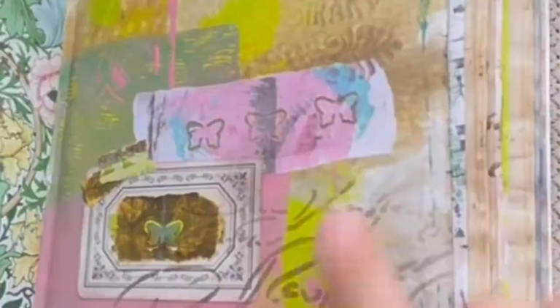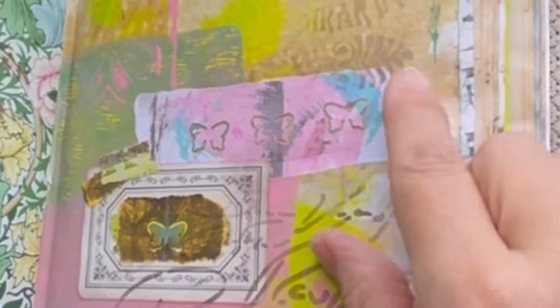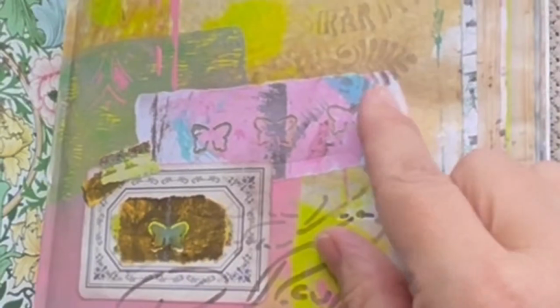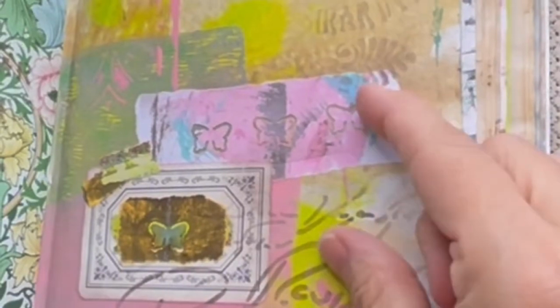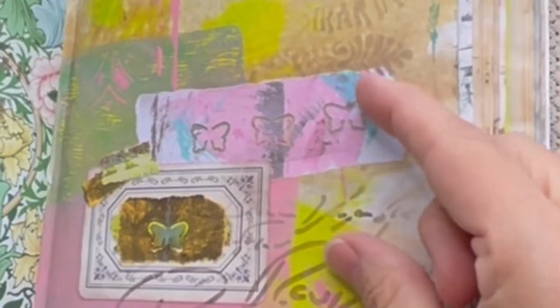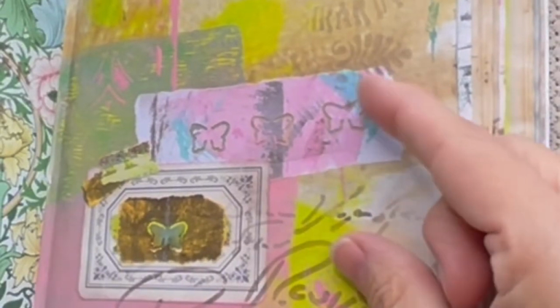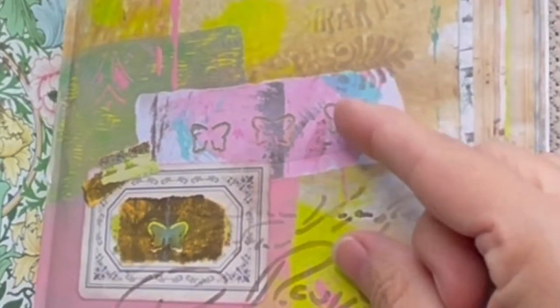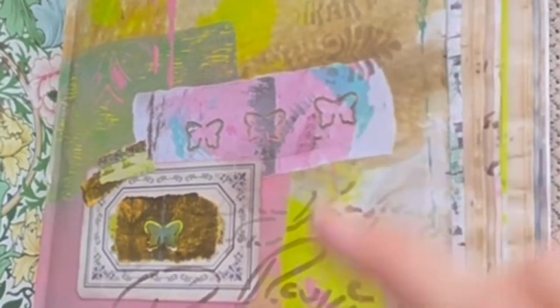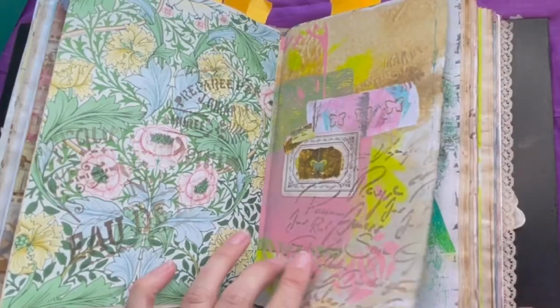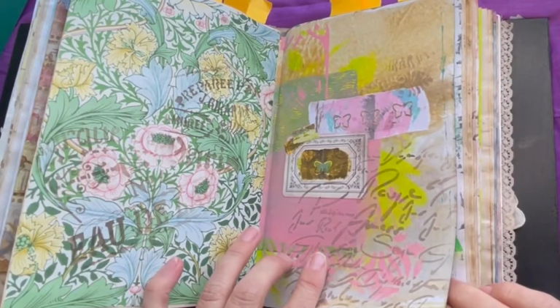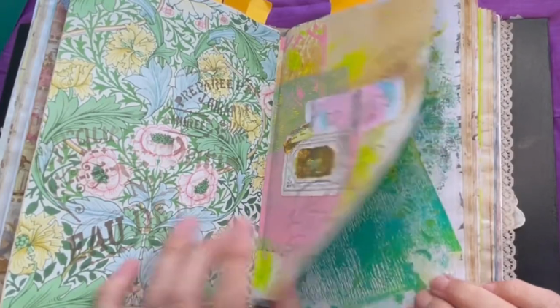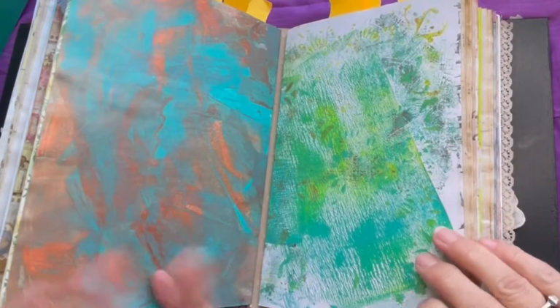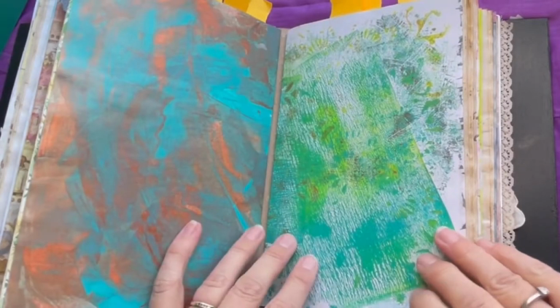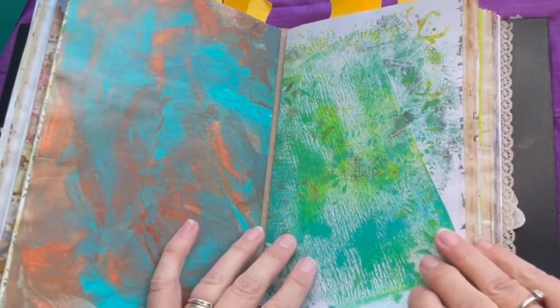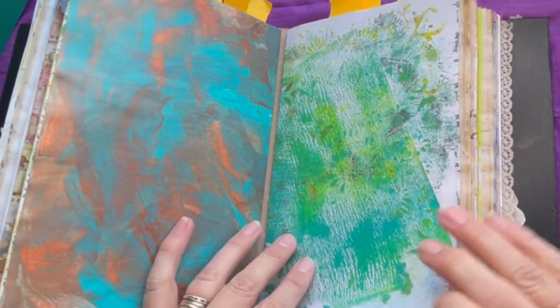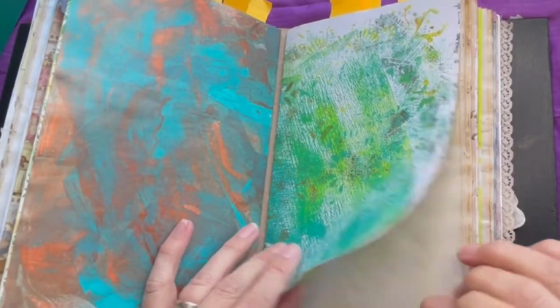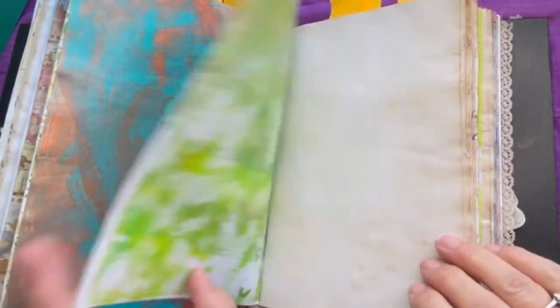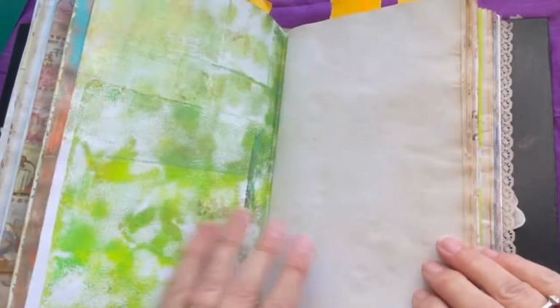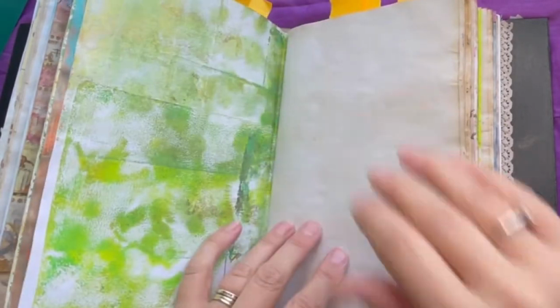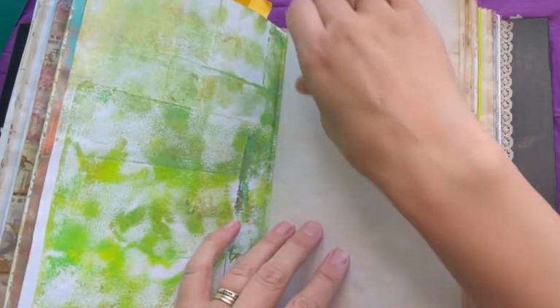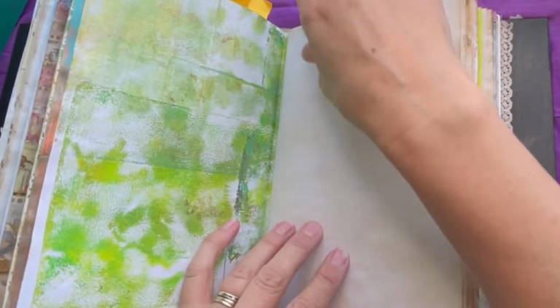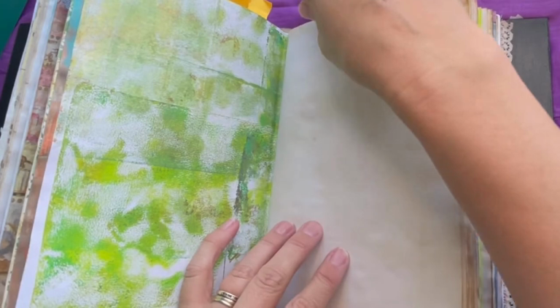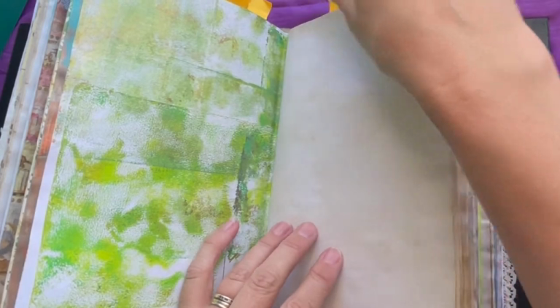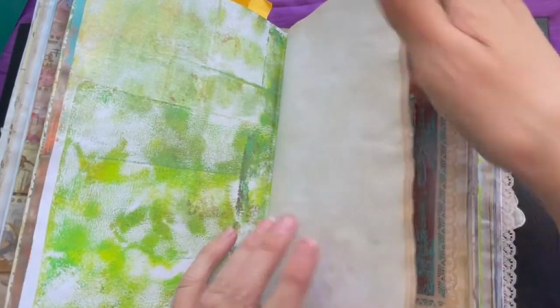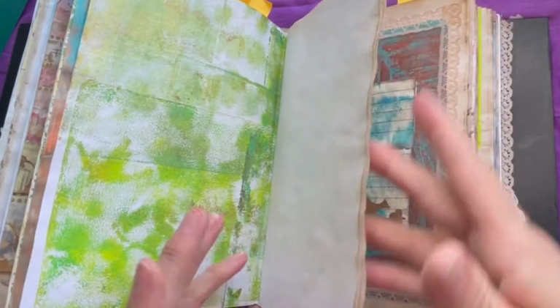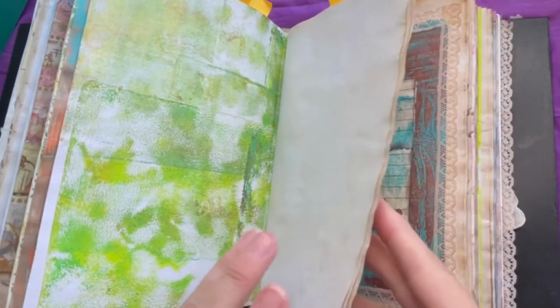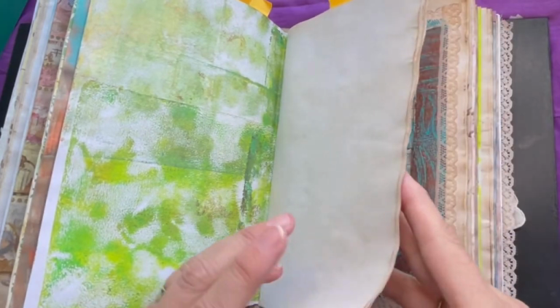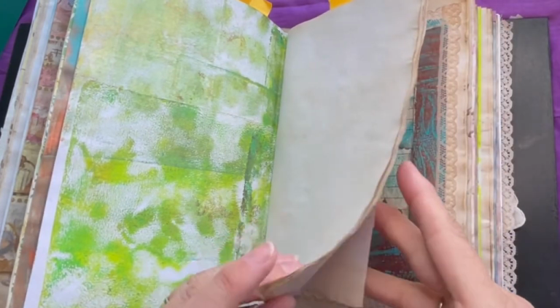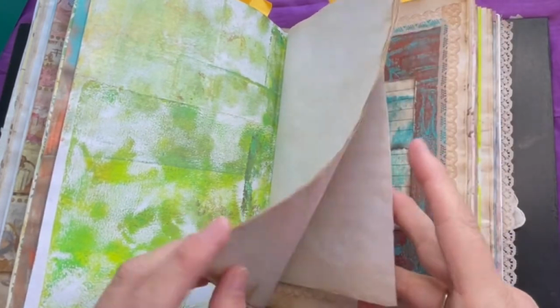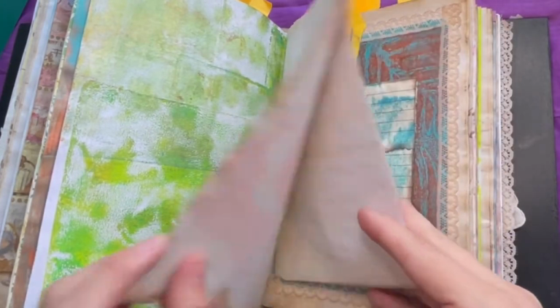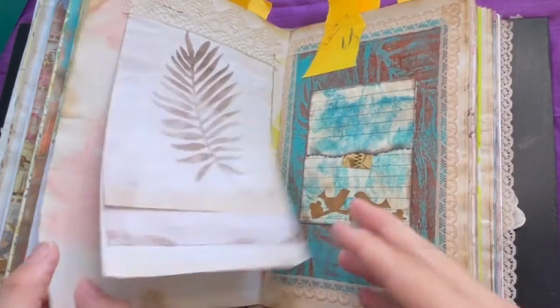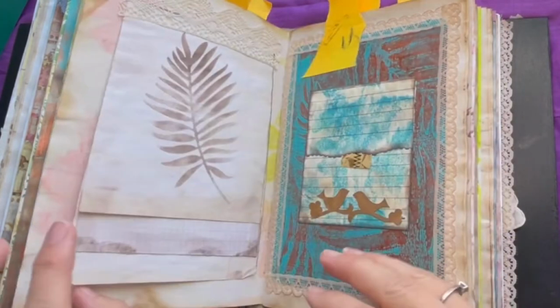These are those wee little butterflies that can't make their wings pop up, obviously, because they keep getting flattened every time I close the journal.